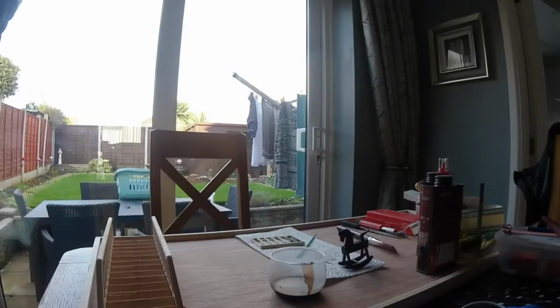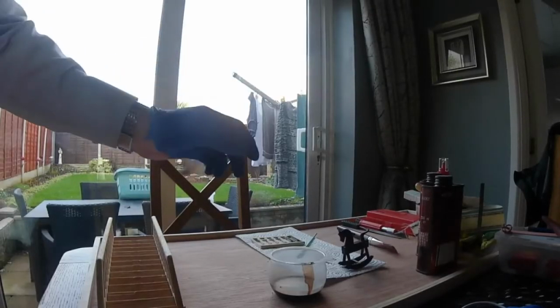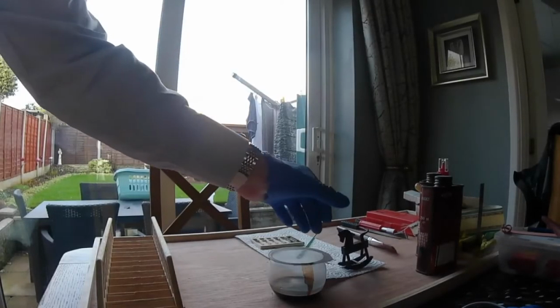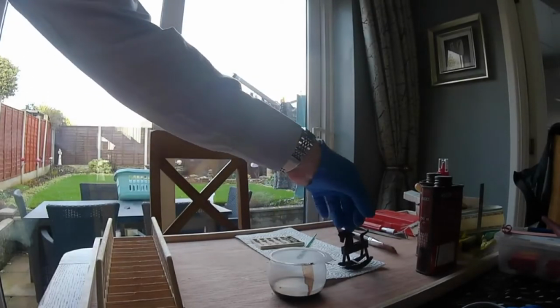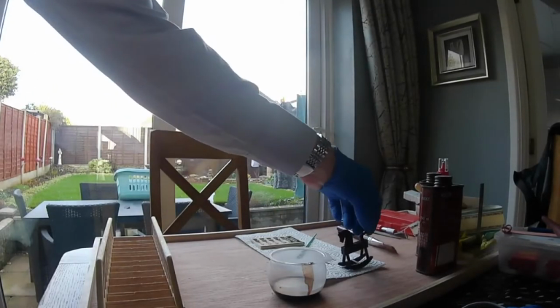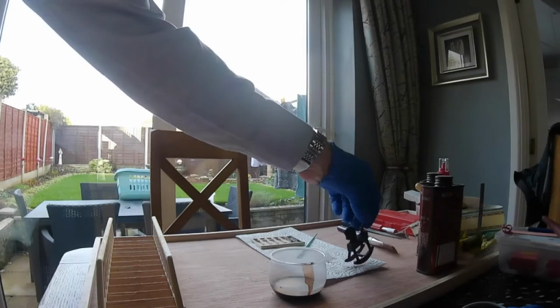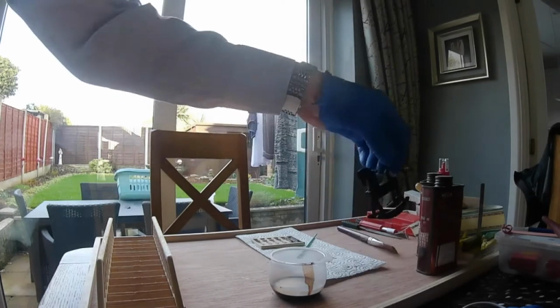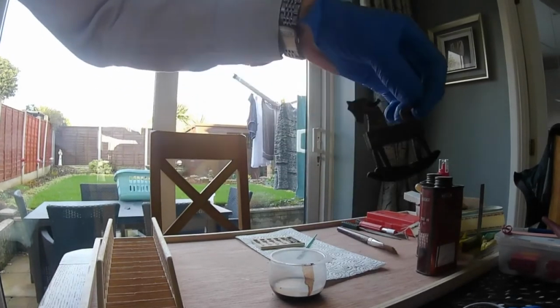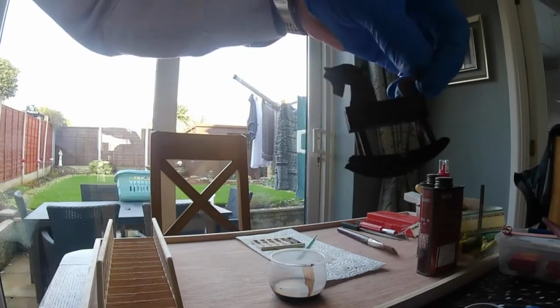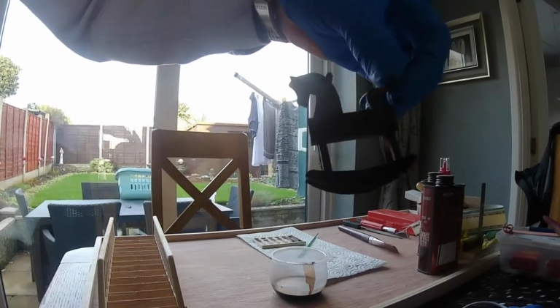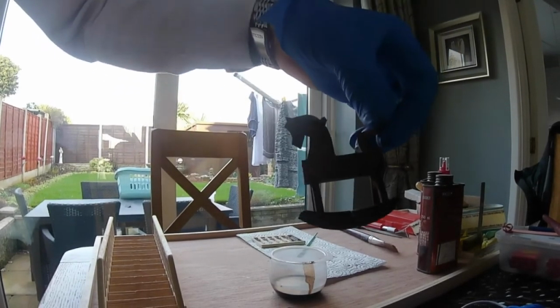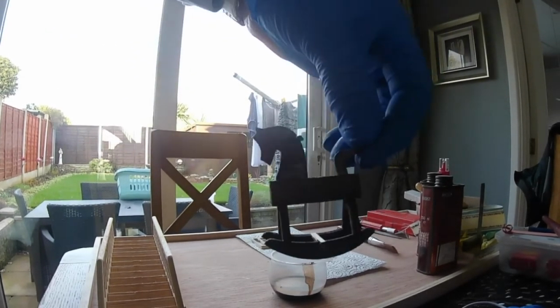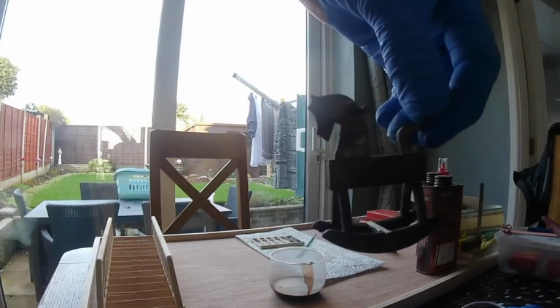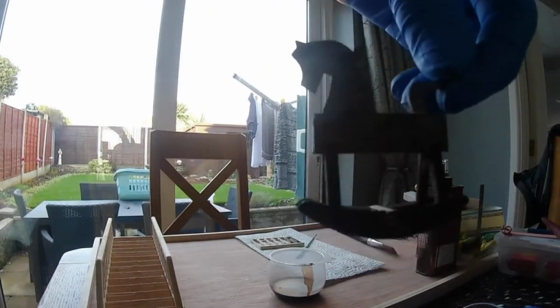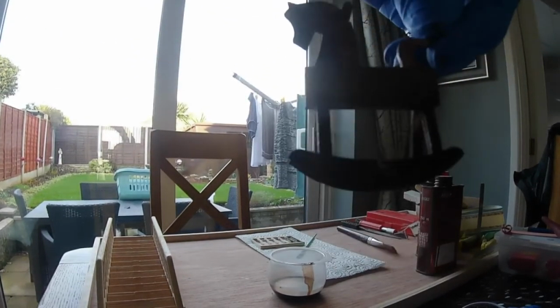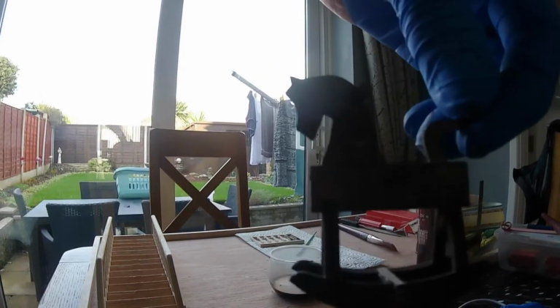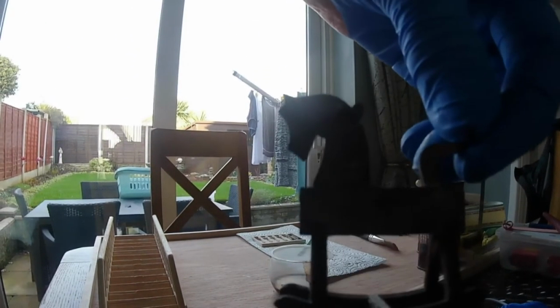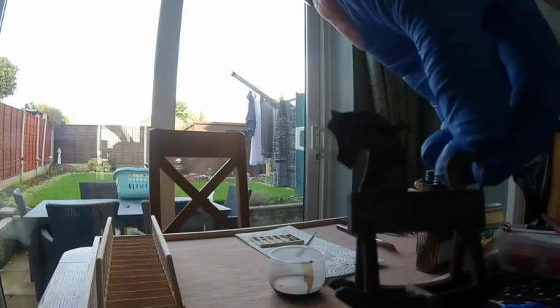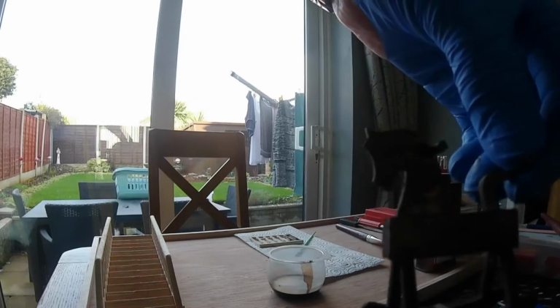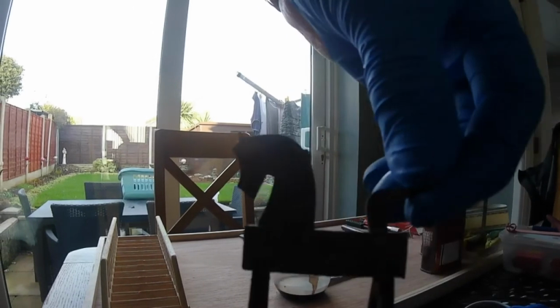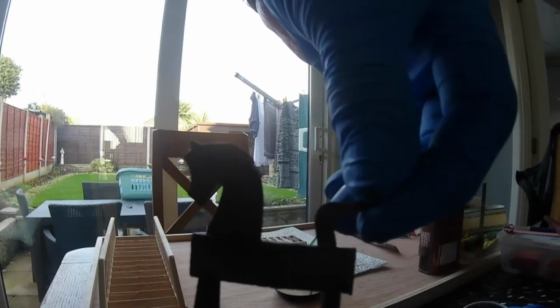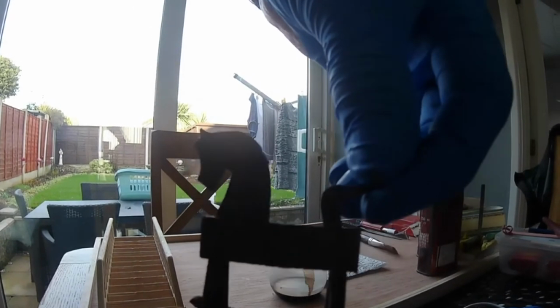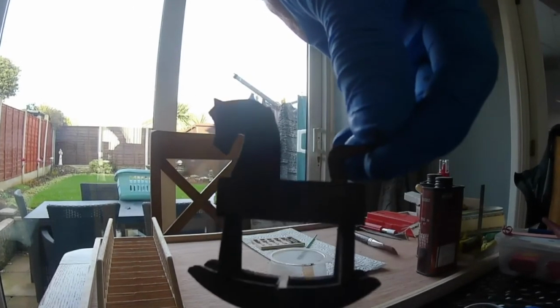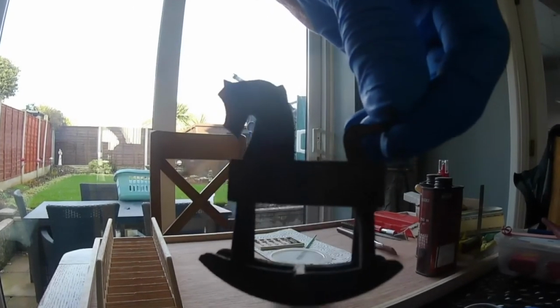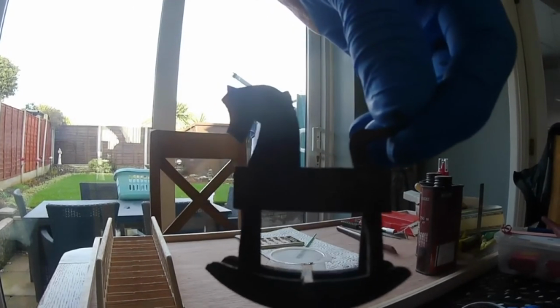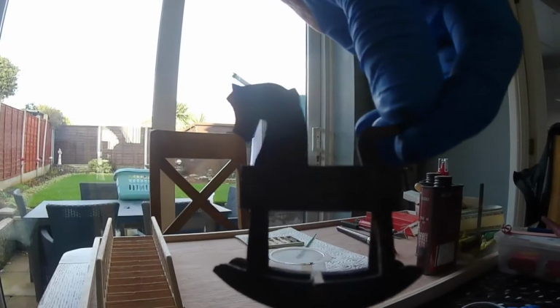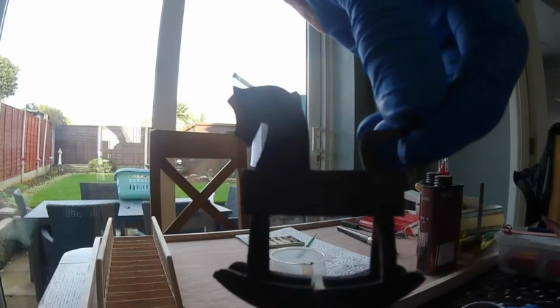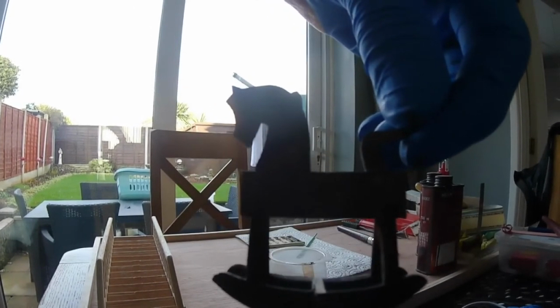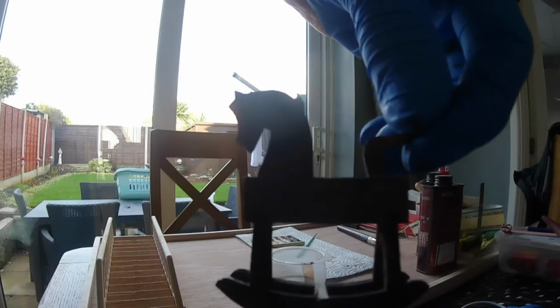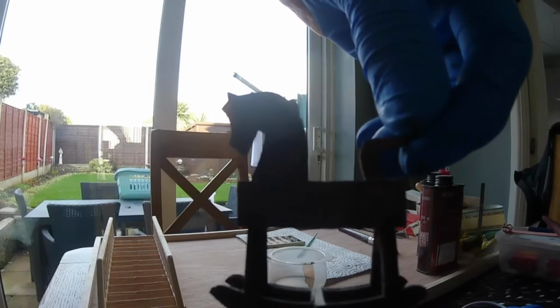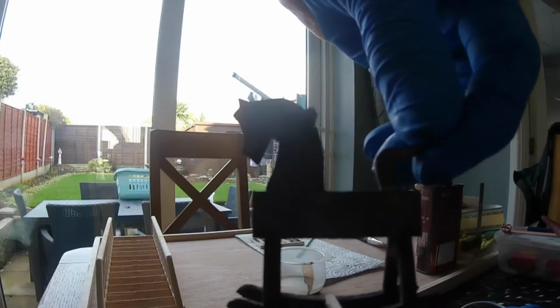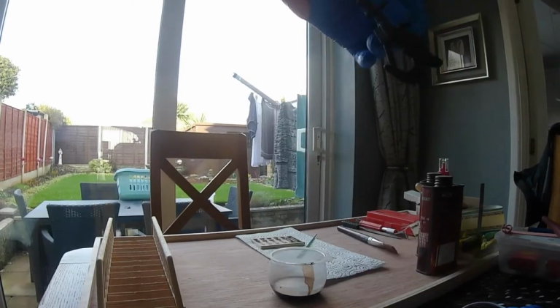I've done the rocking horse. Might want a little bit more, but a few coats — much, much more bubbly.